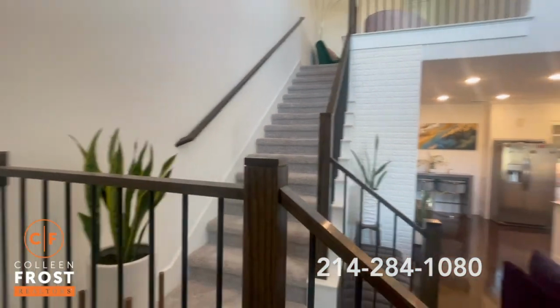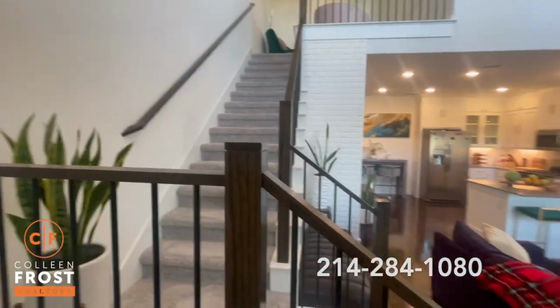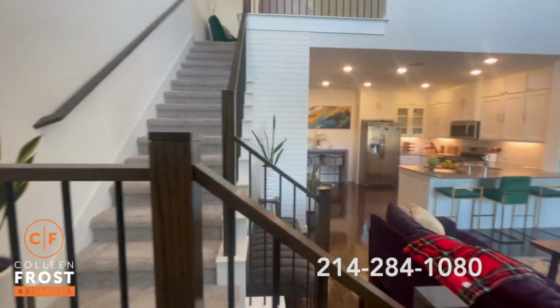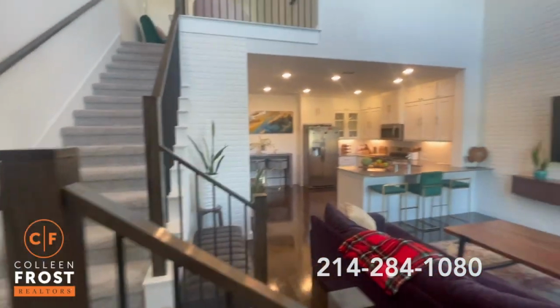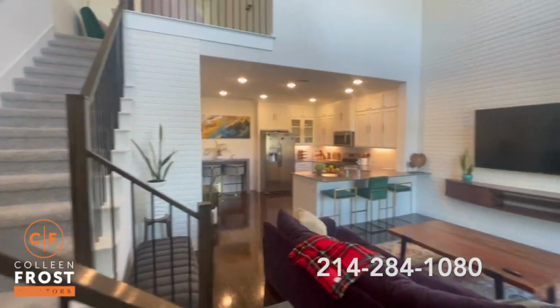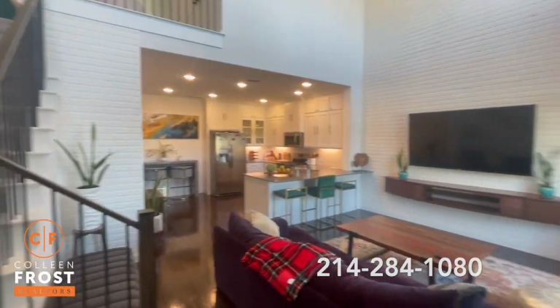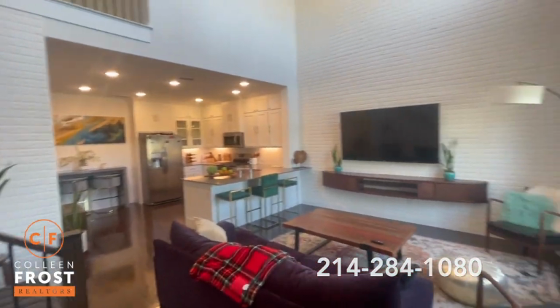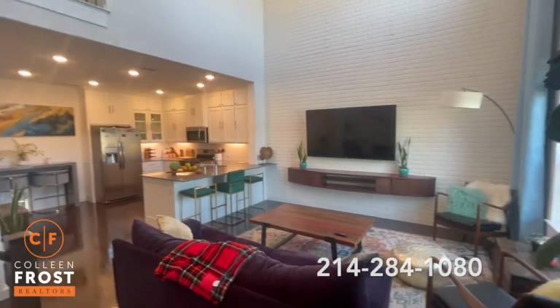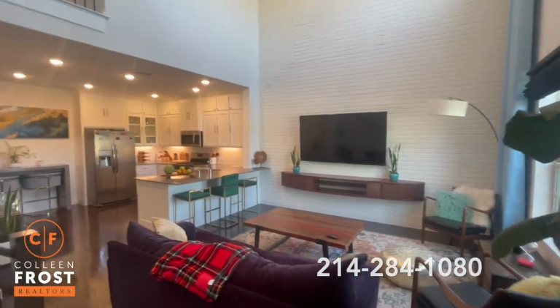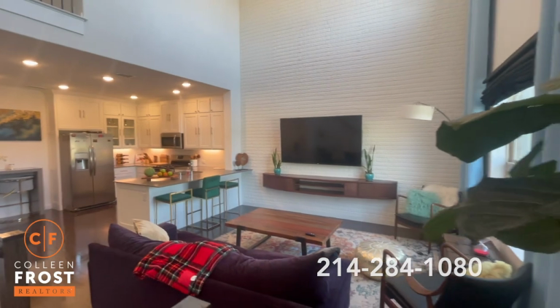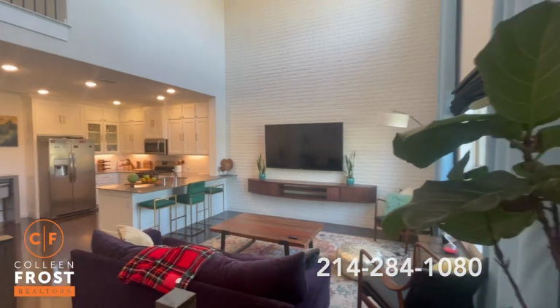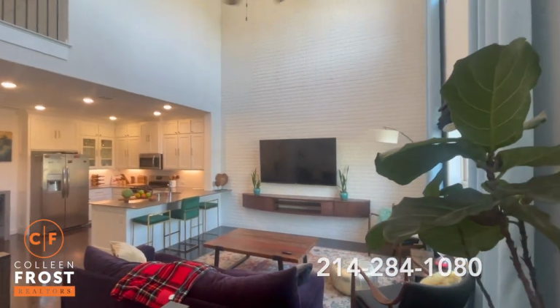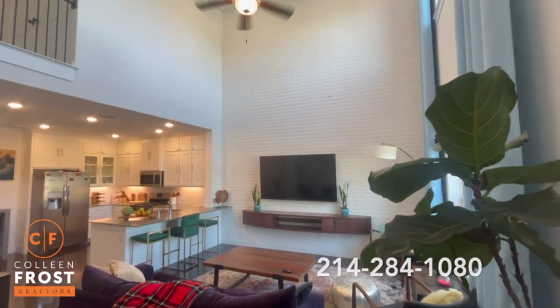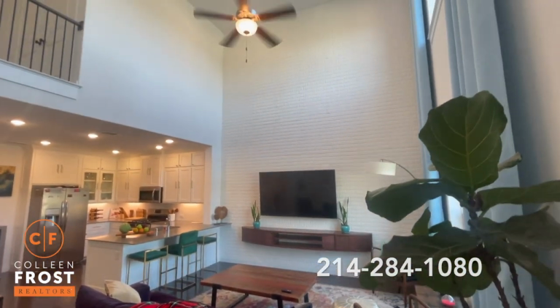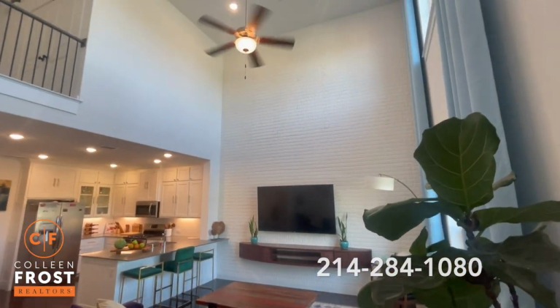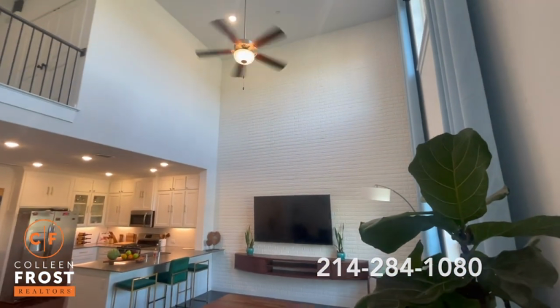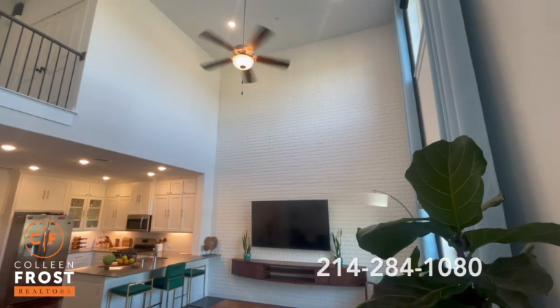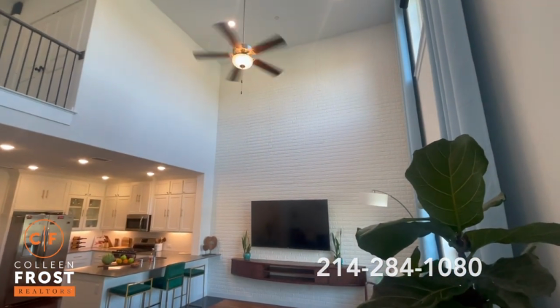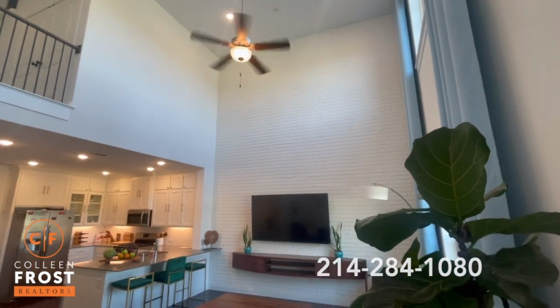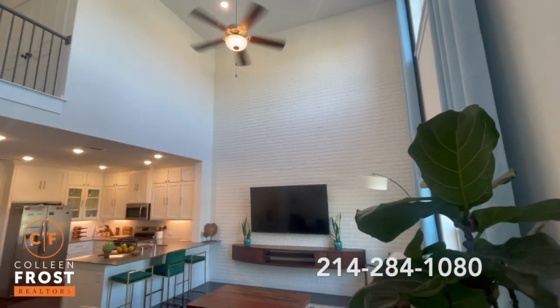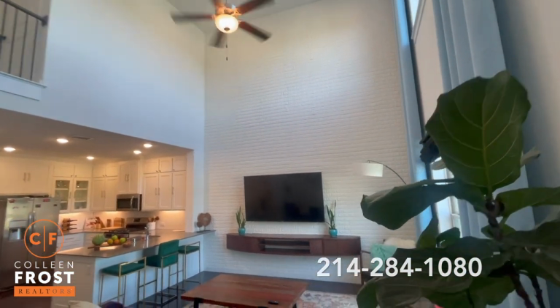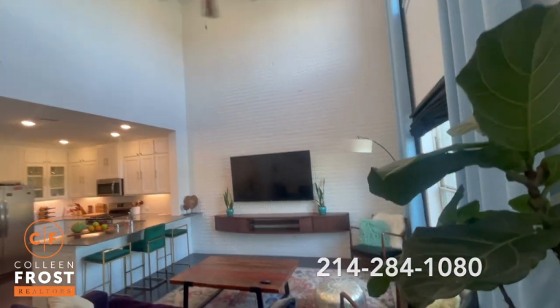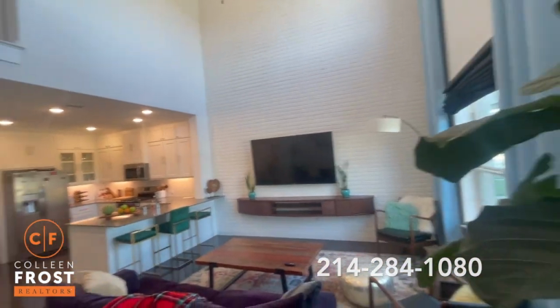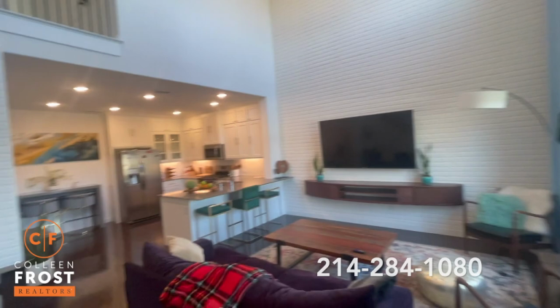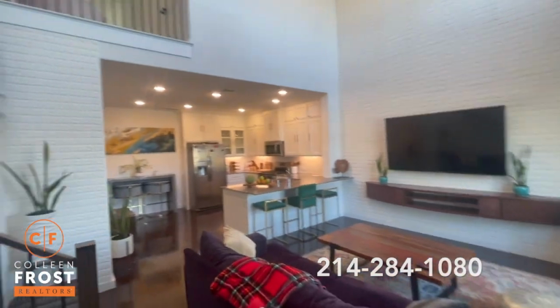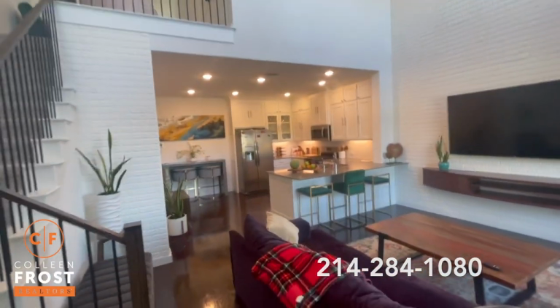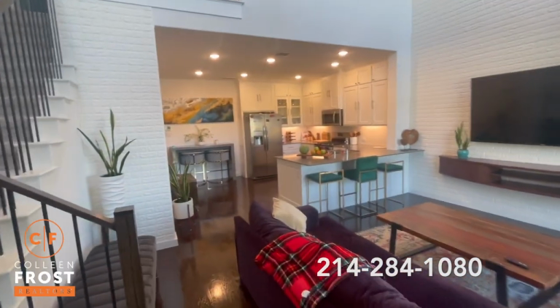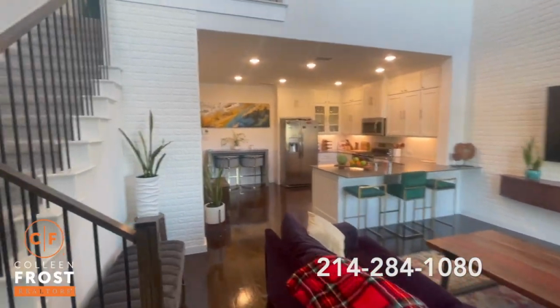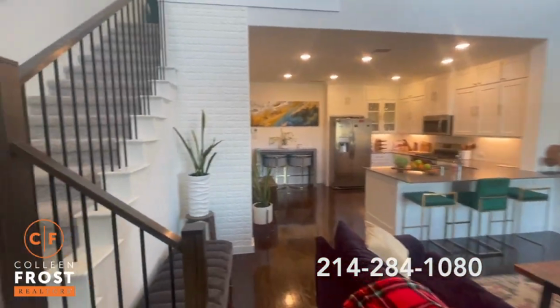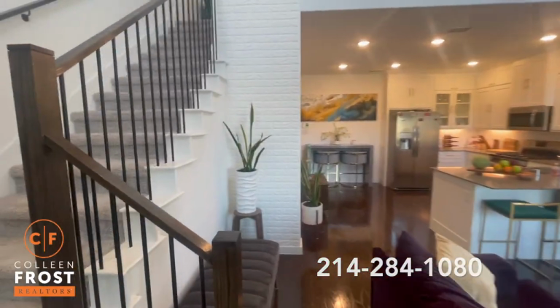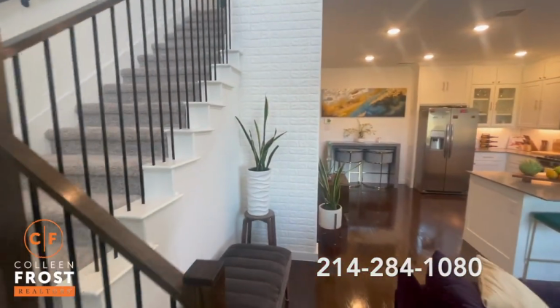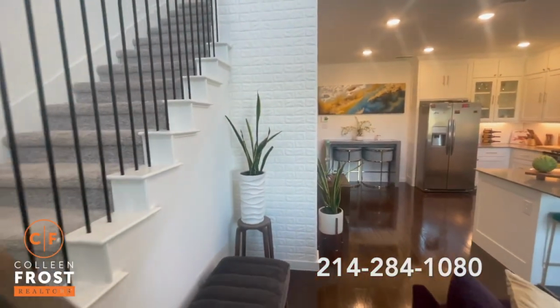It's just over 1,400 square feet, two bedrooms, two and a half baths. Look at this living room. I love they've added the faux brick accent — adds a lot of interest.